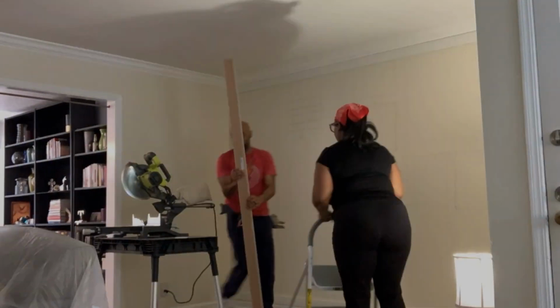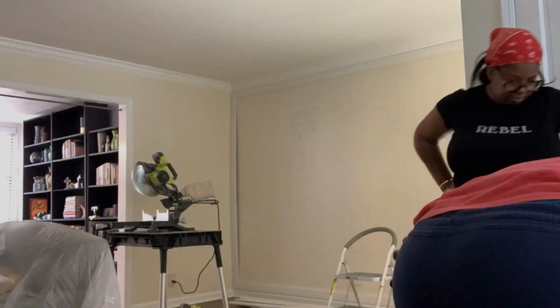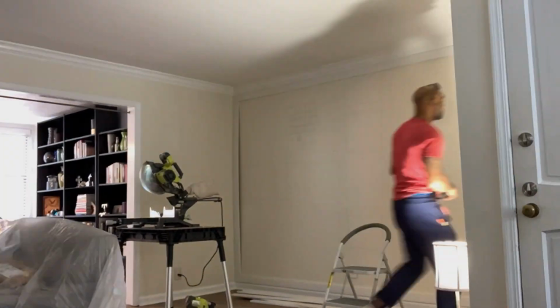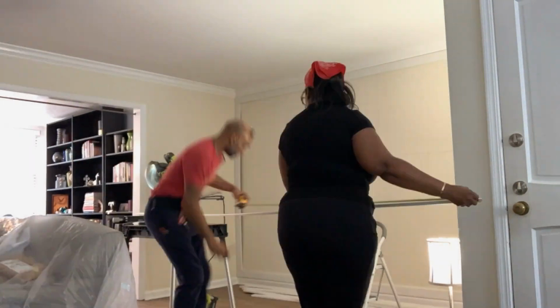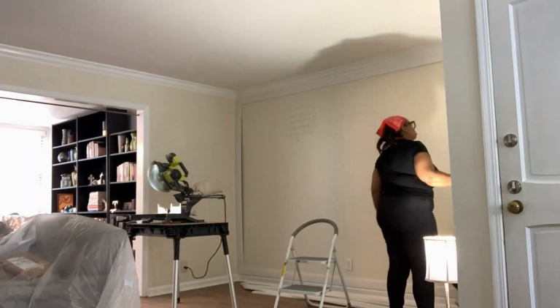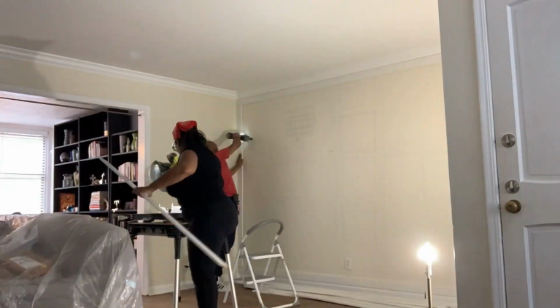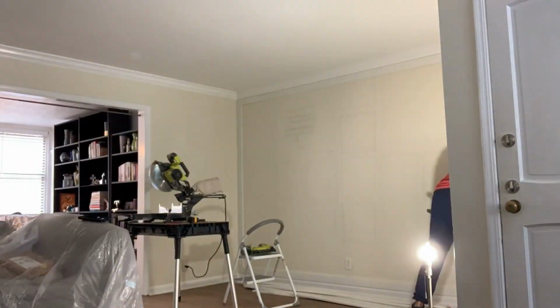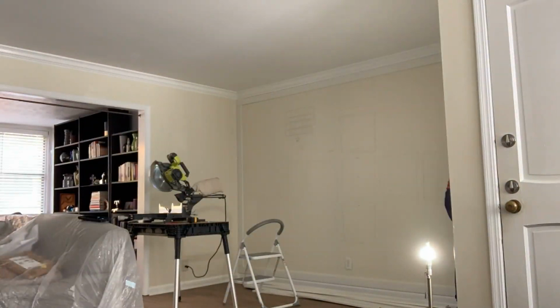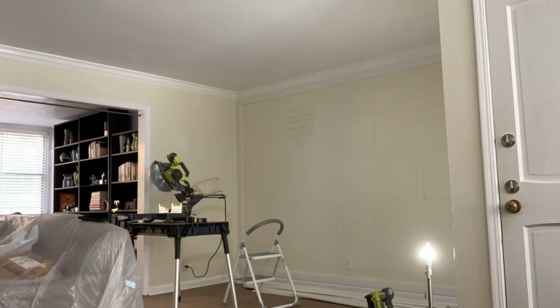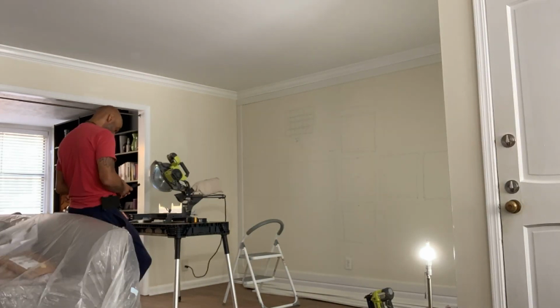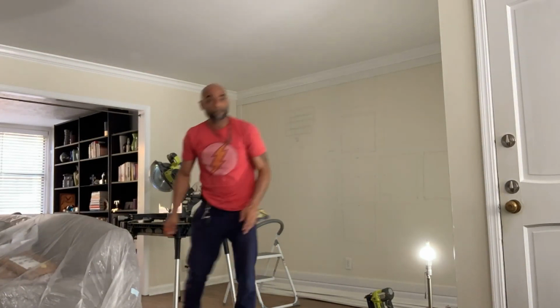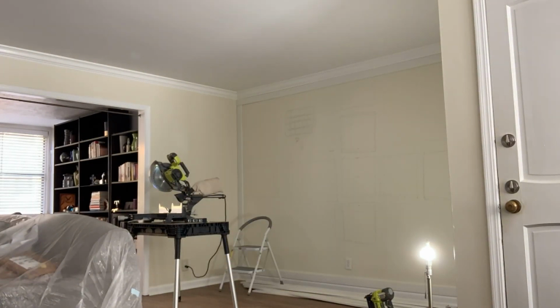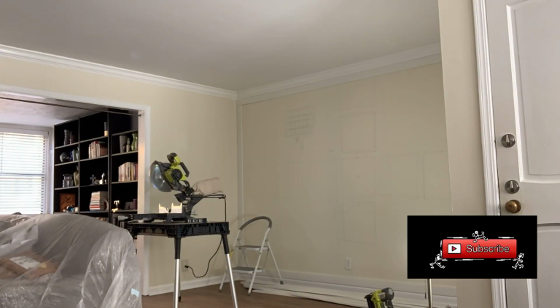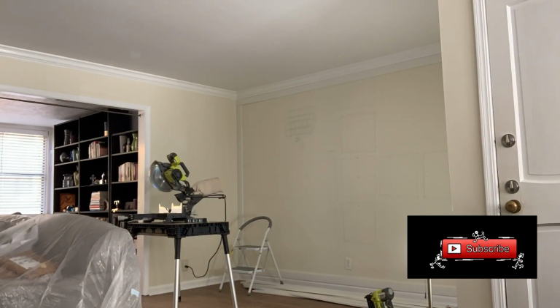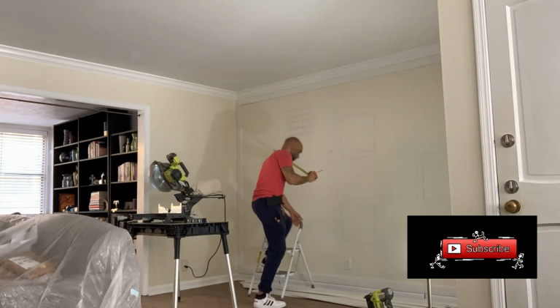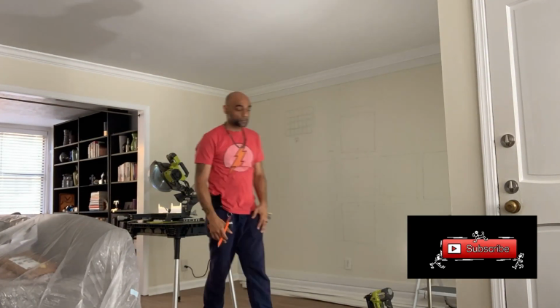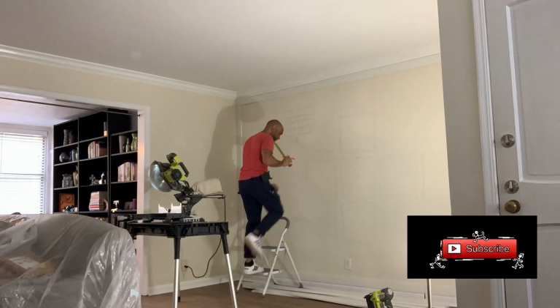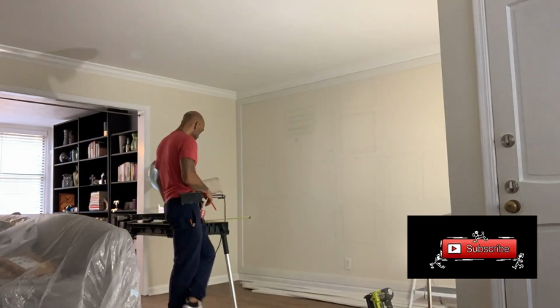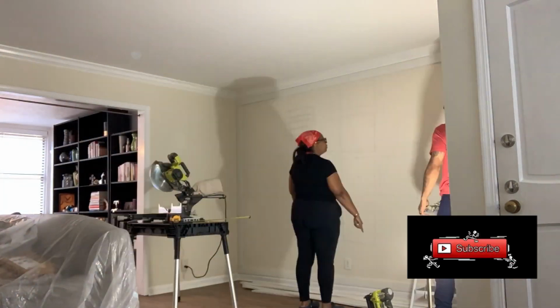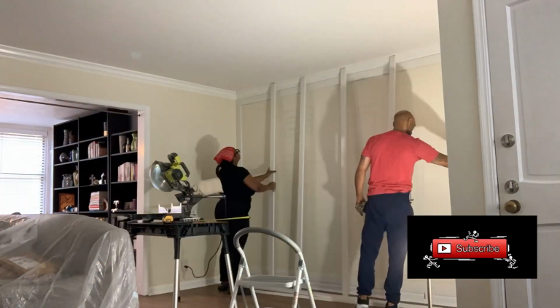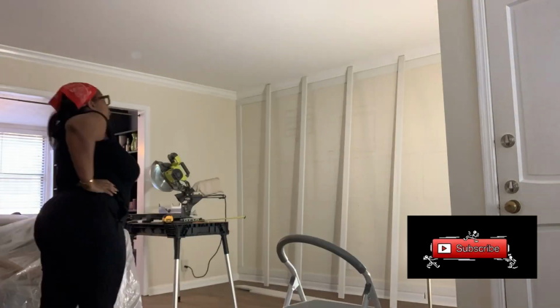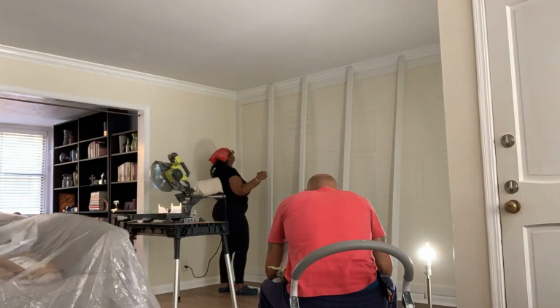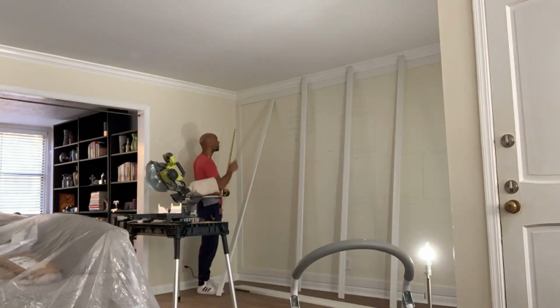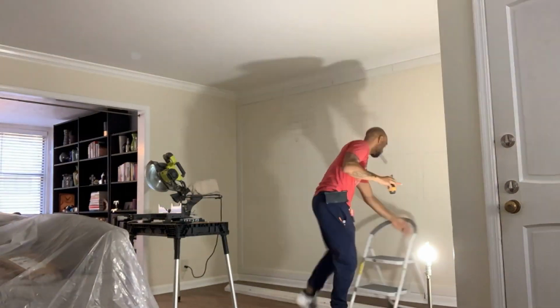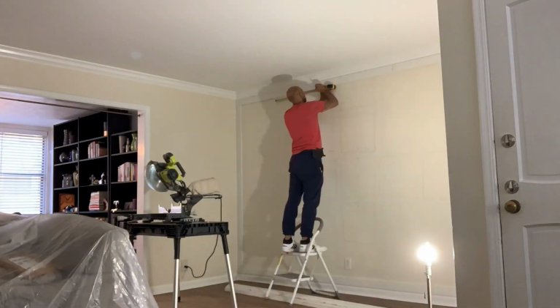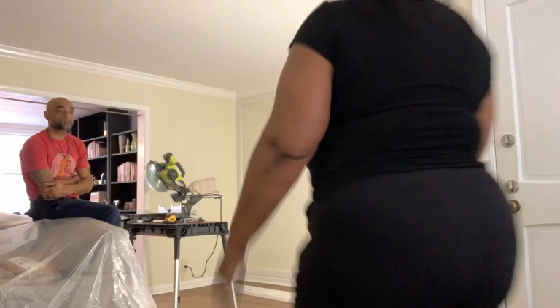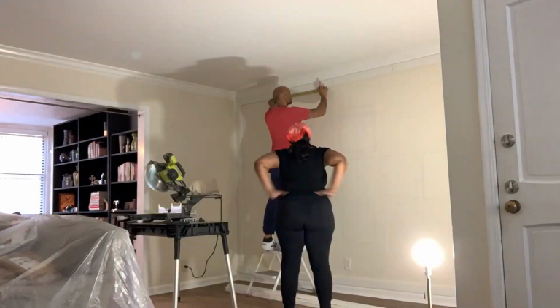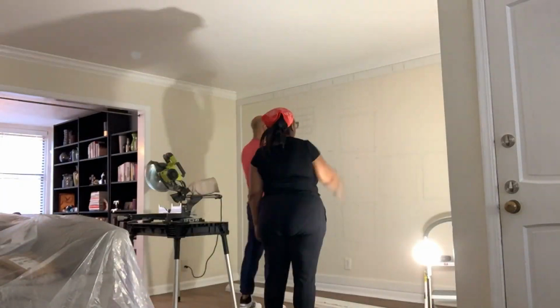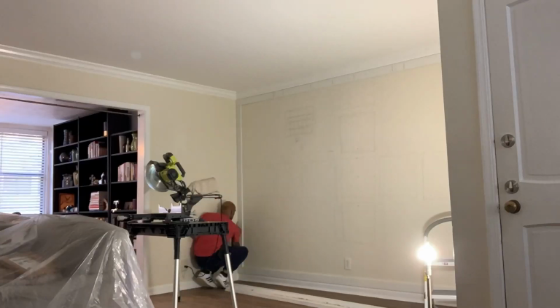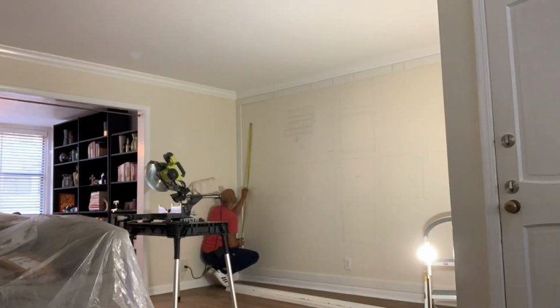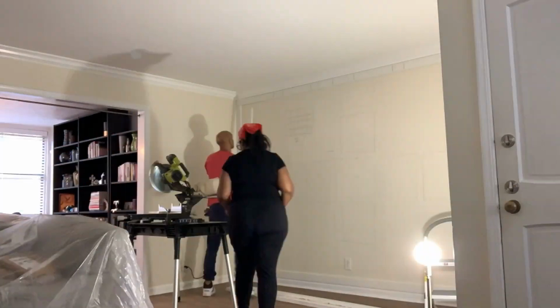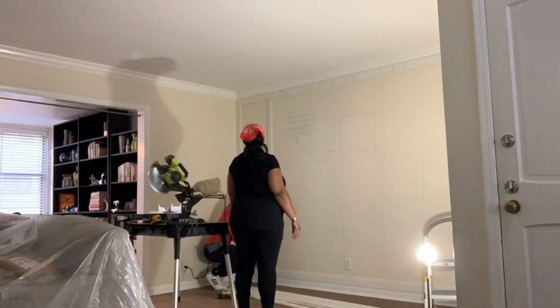Hey guys, it's Teresa and welcome back to my channel. If this is your first time, please subscribe — I'd love to connect with you. Today I am excited to share with you my do-it-yourself project.